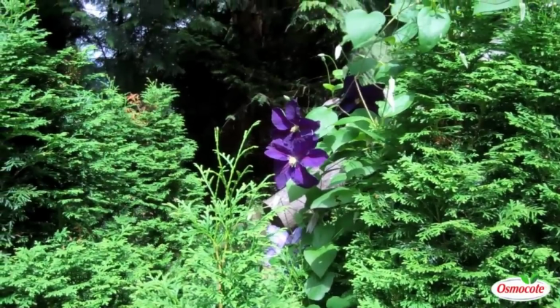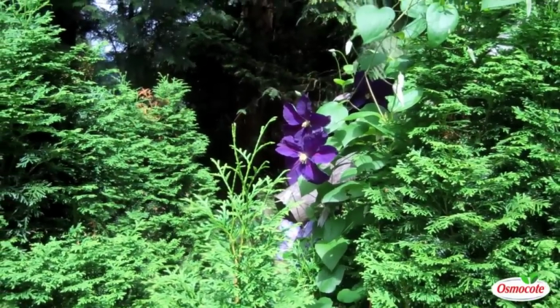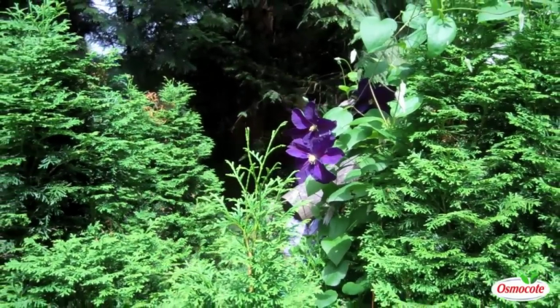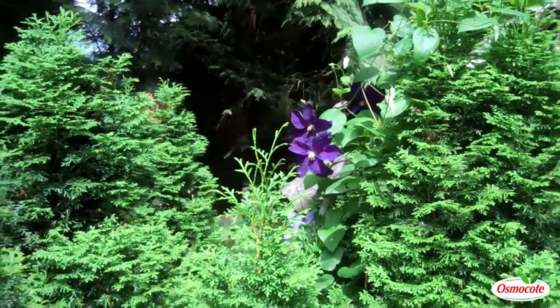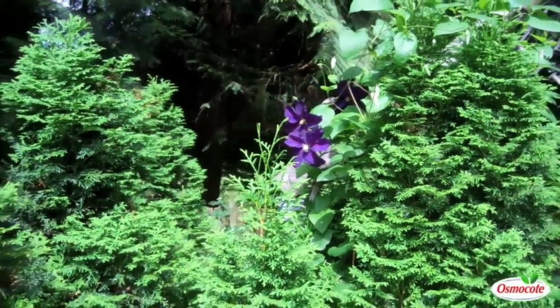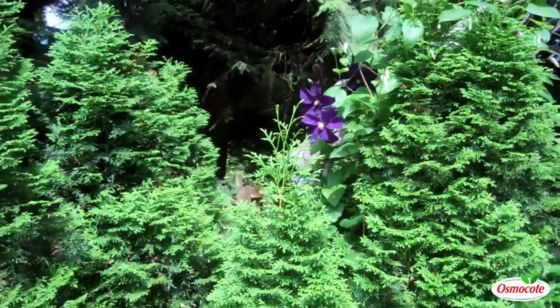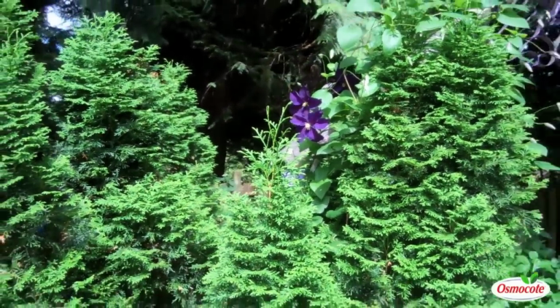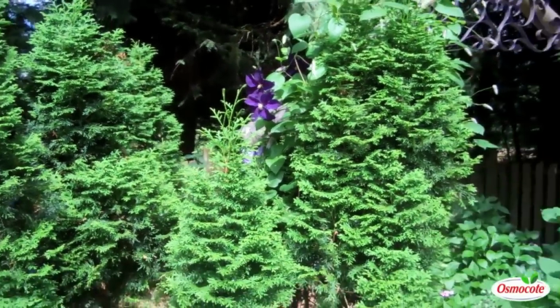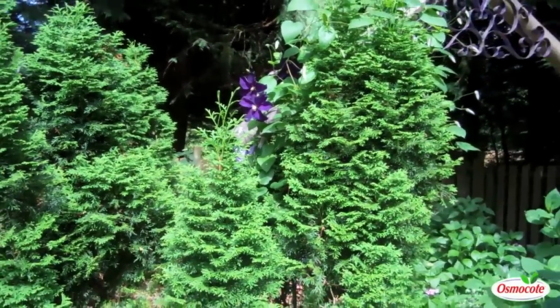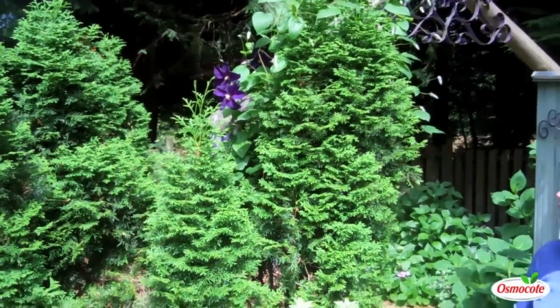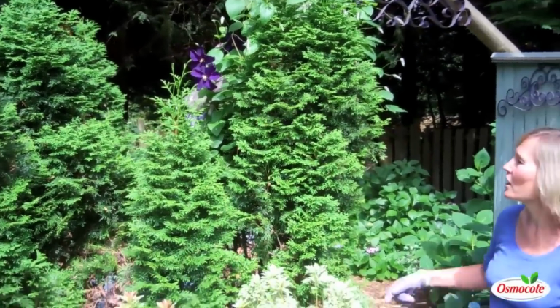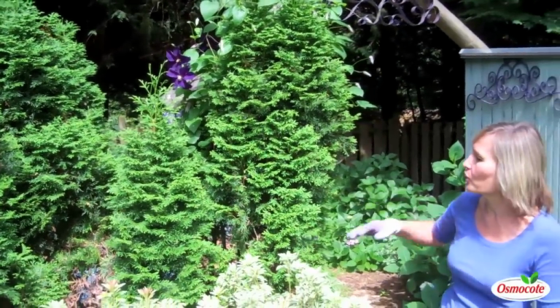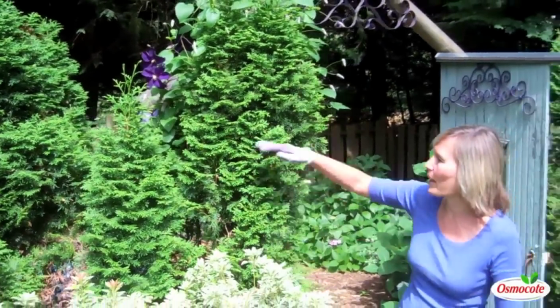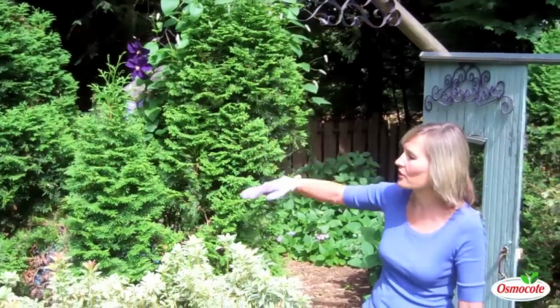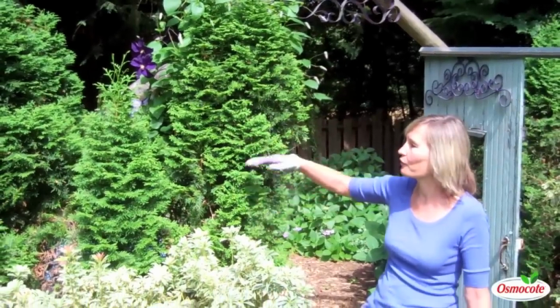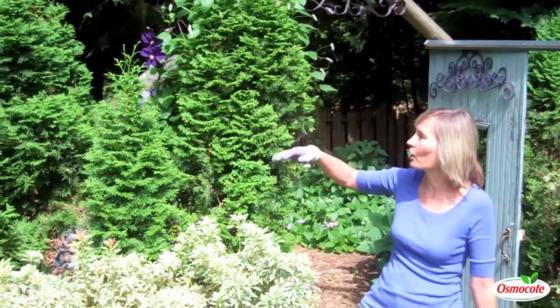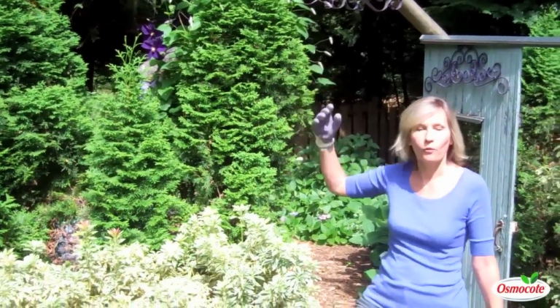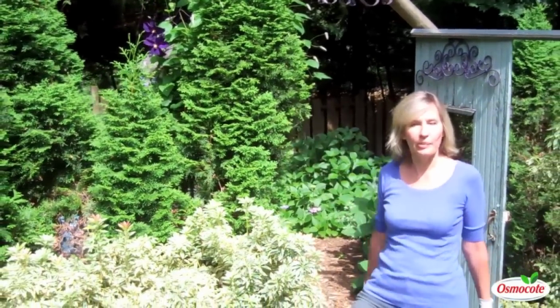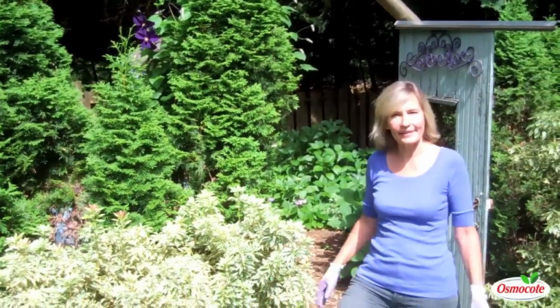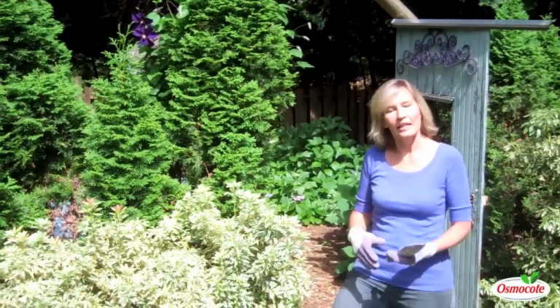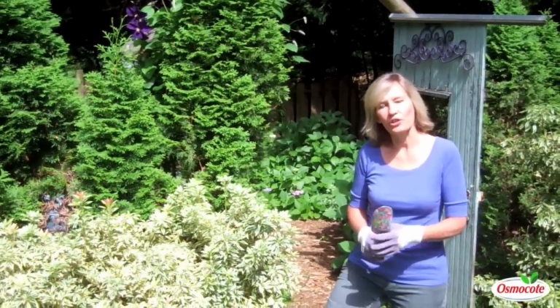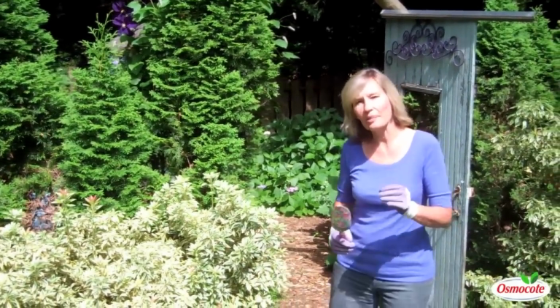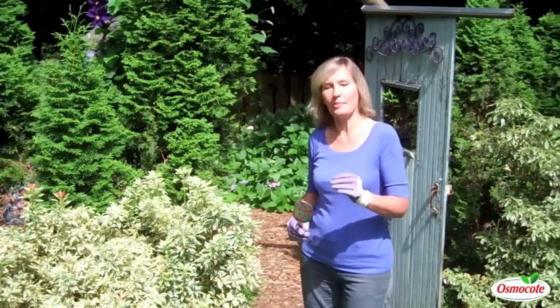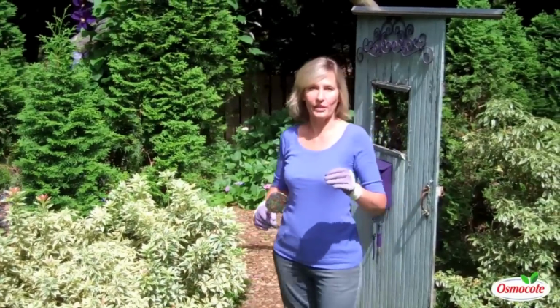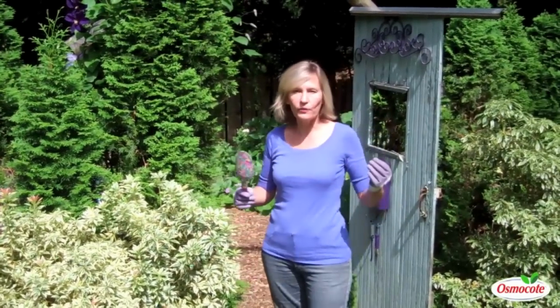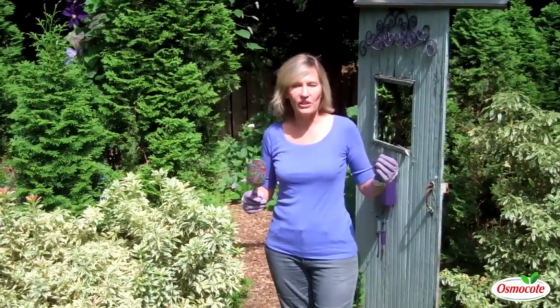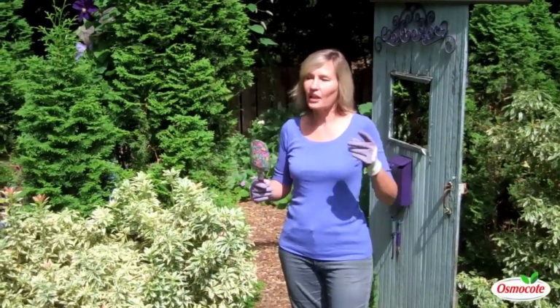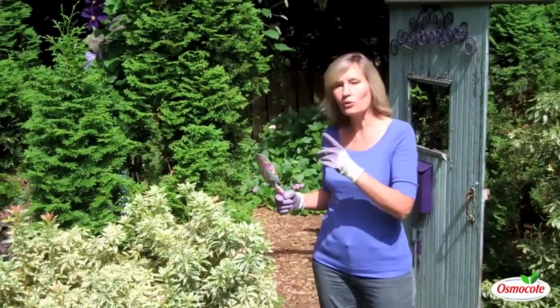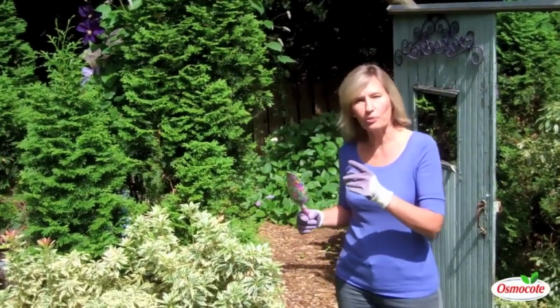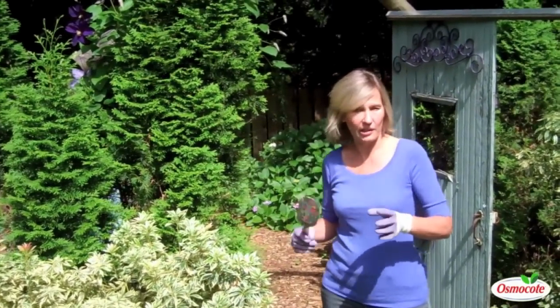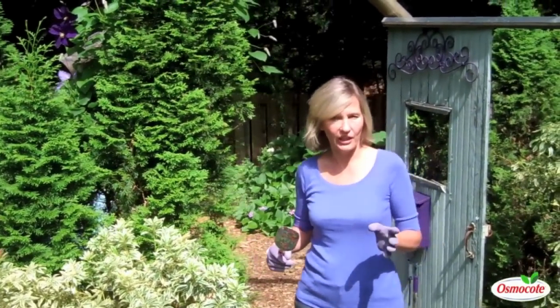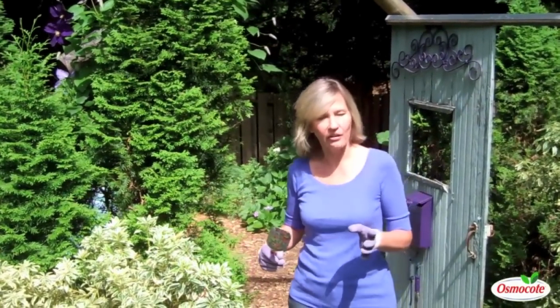A lot of people have boring evergreen hedges — it's not necessary to have no color. Simply use them as a framework for your clematis. The Giacomini clematis is so vigorous, it'll also bloom in a semi-shaded area.